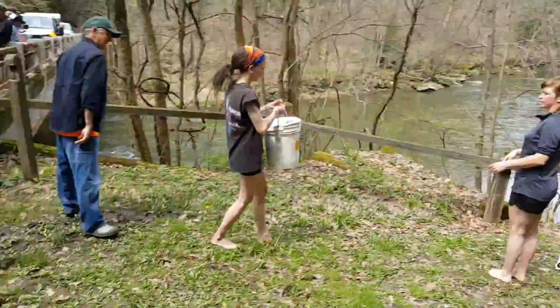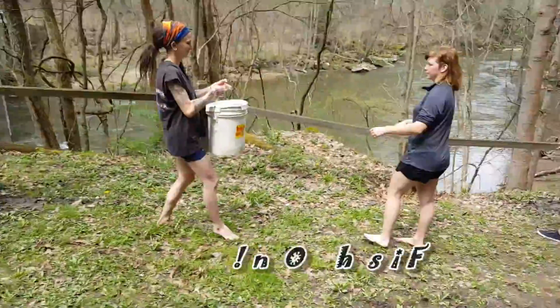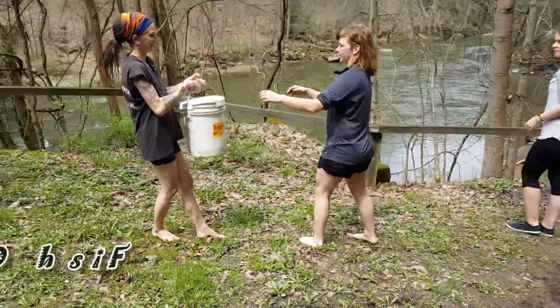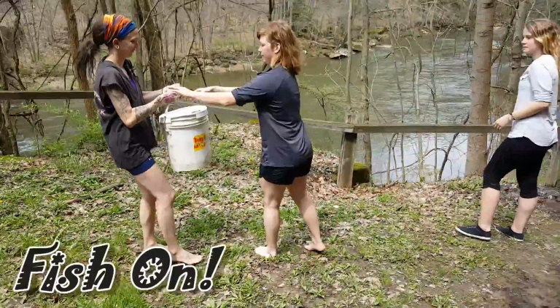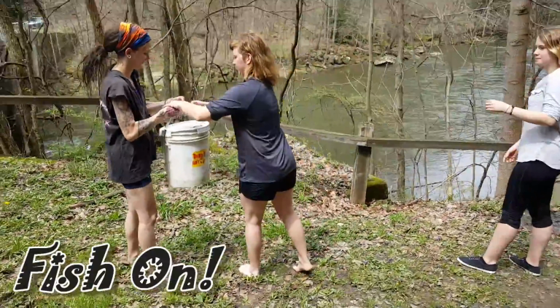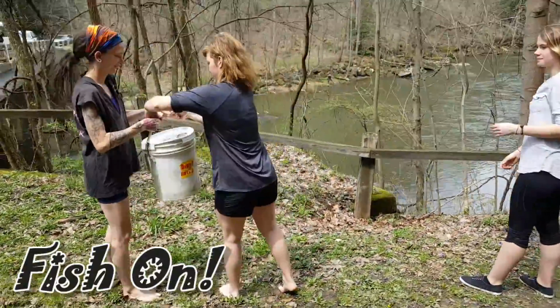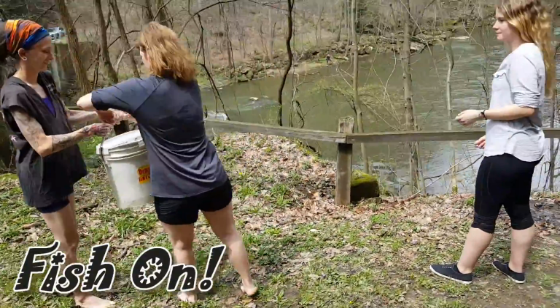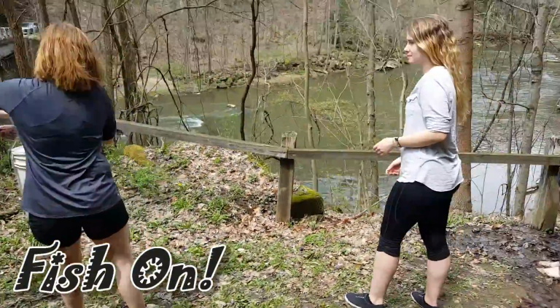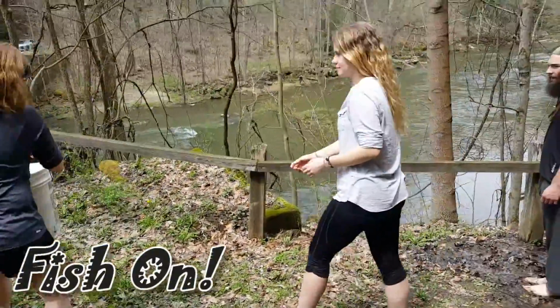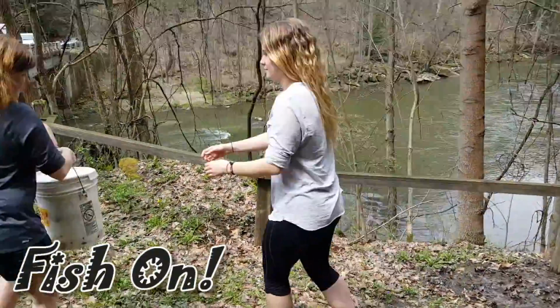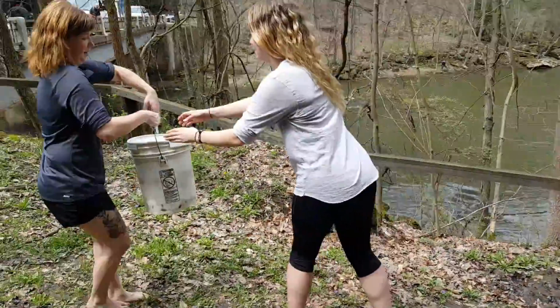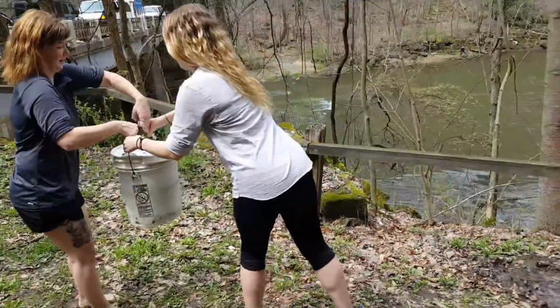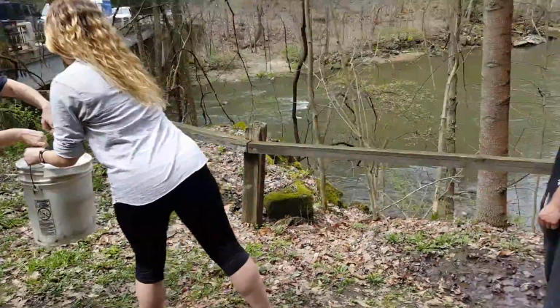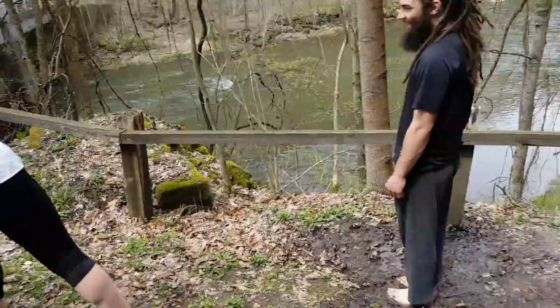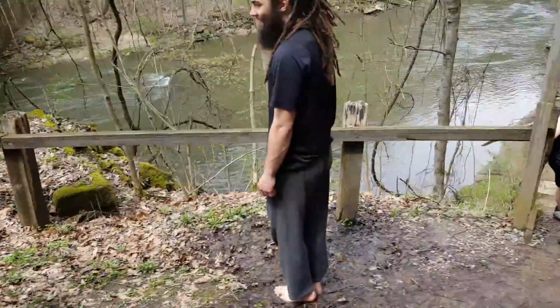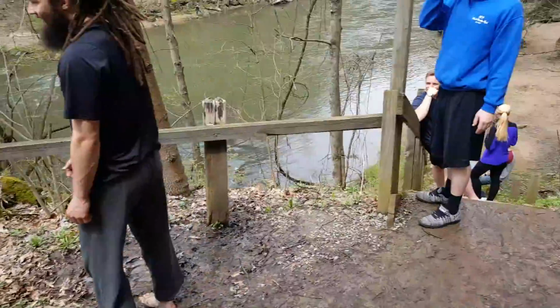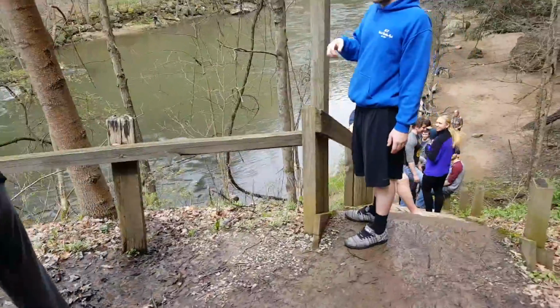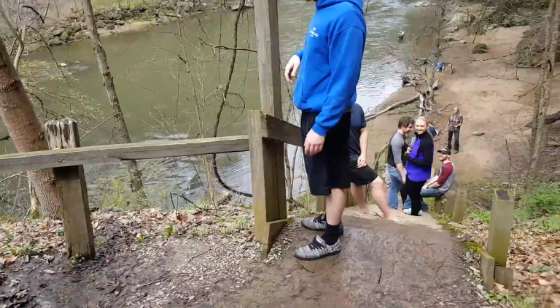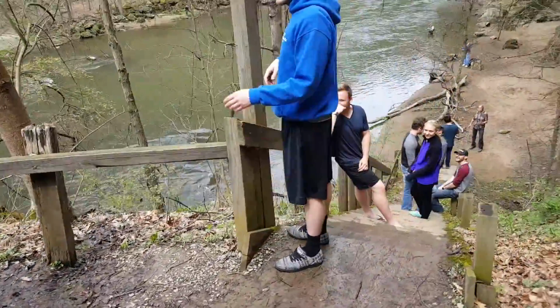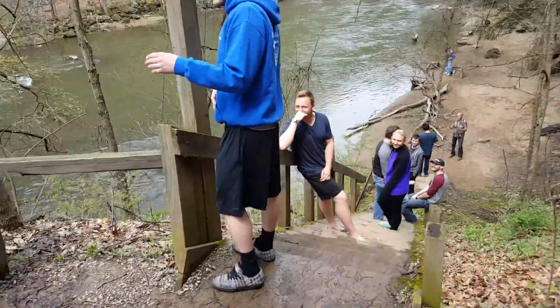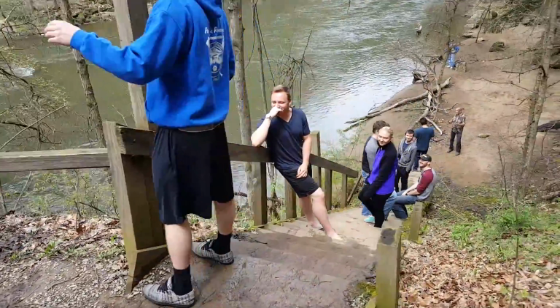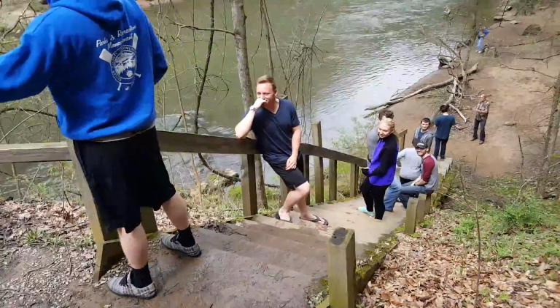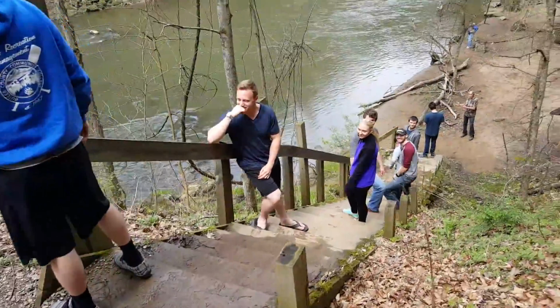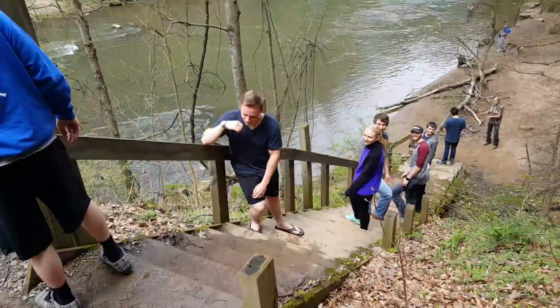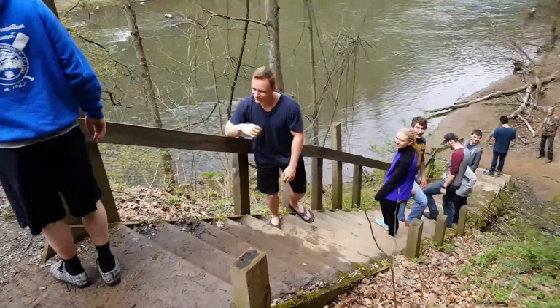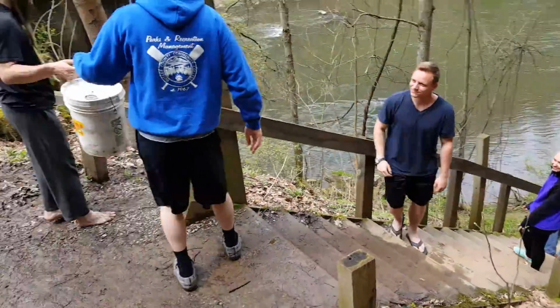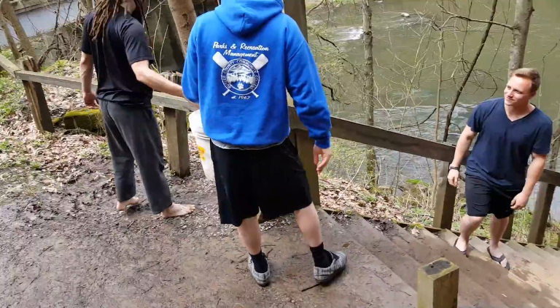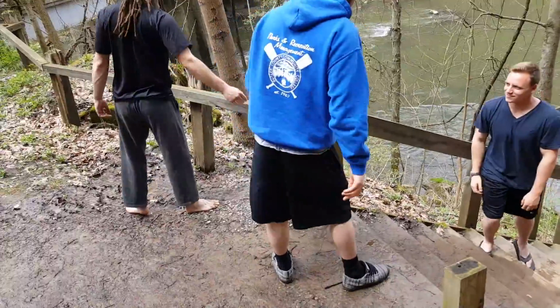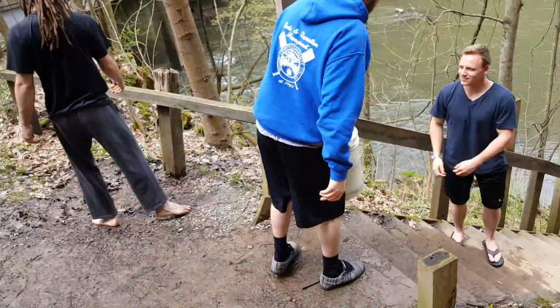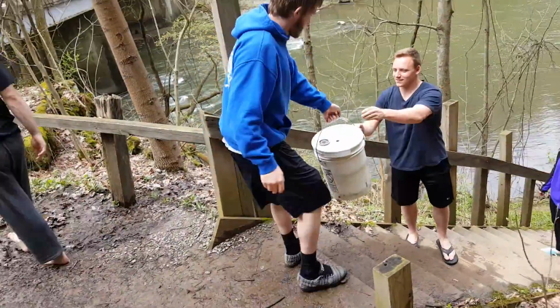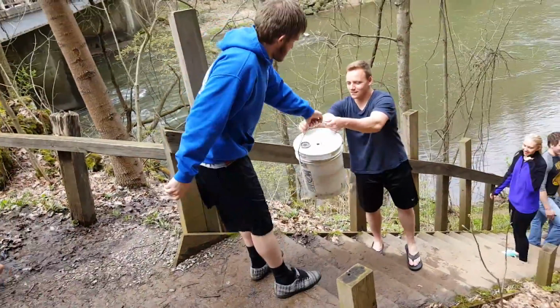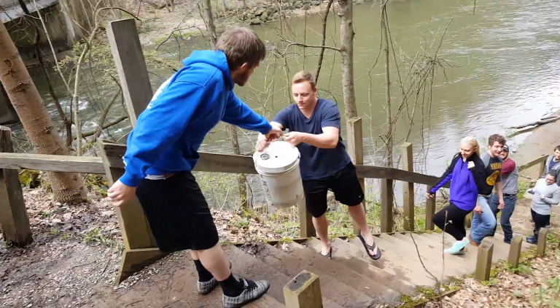Hey guys, here we go. It is the Bucket Brigade. Life is good. Swift Water Rescue becomes Trout Stalking 101.